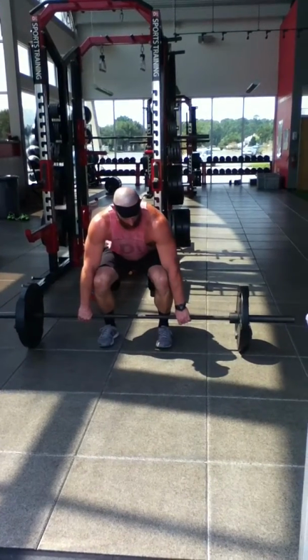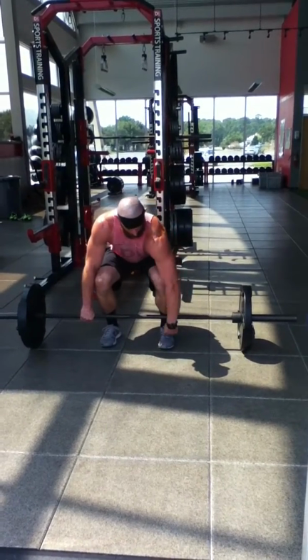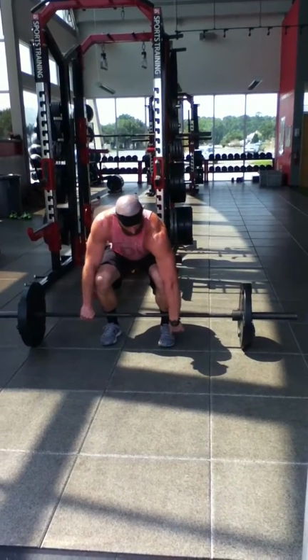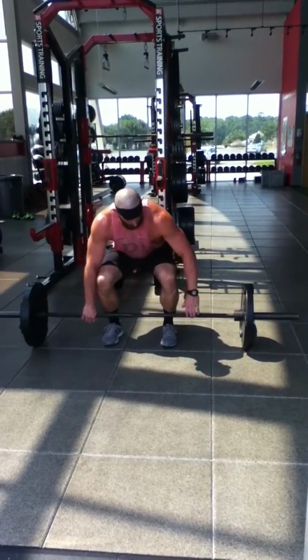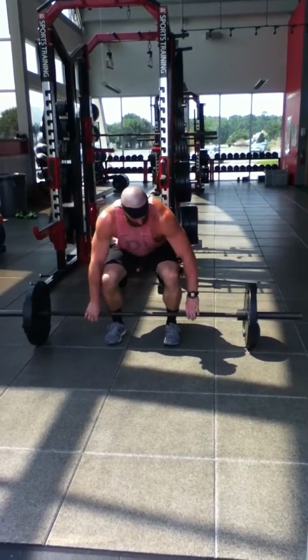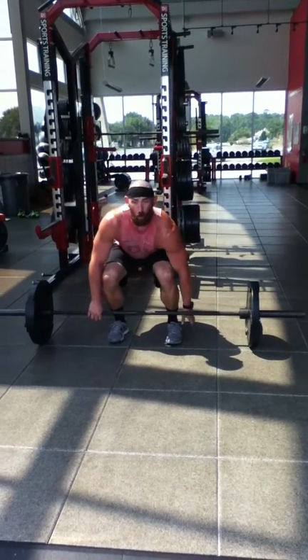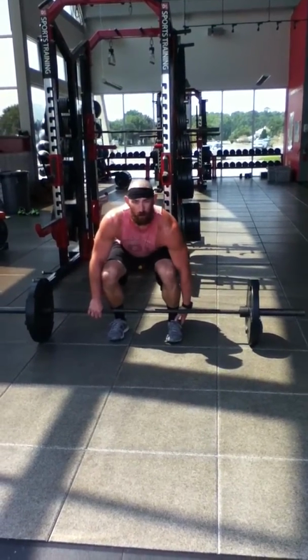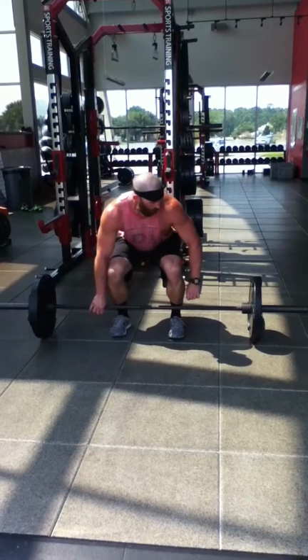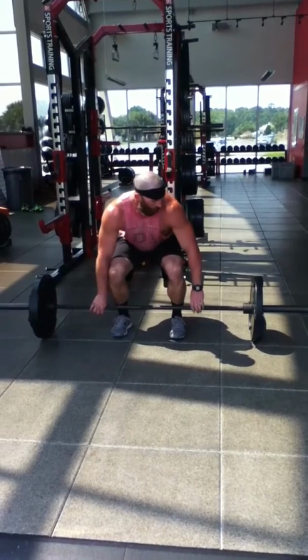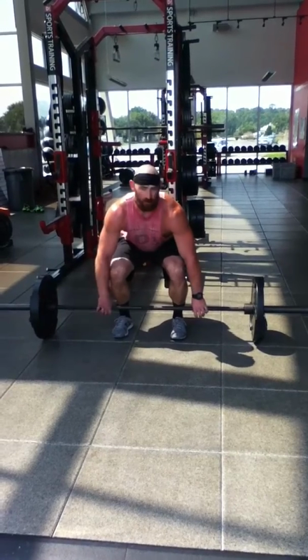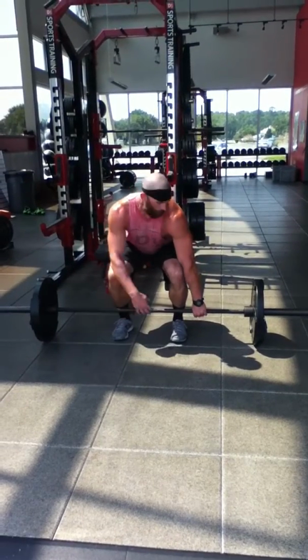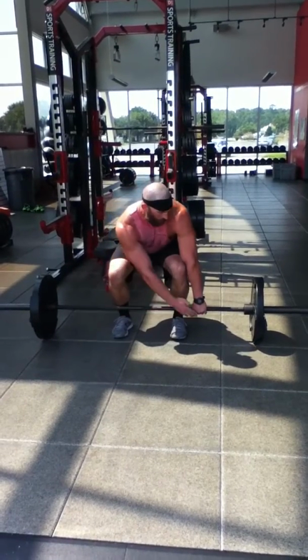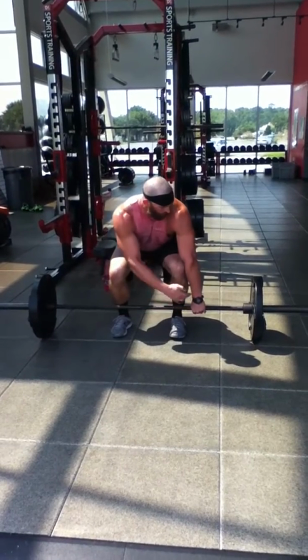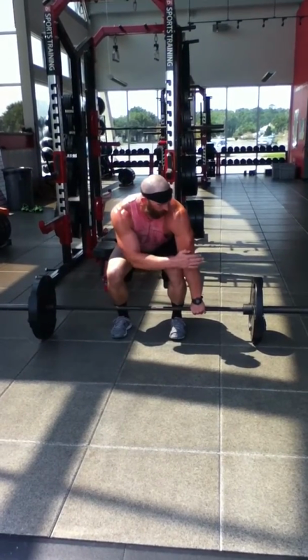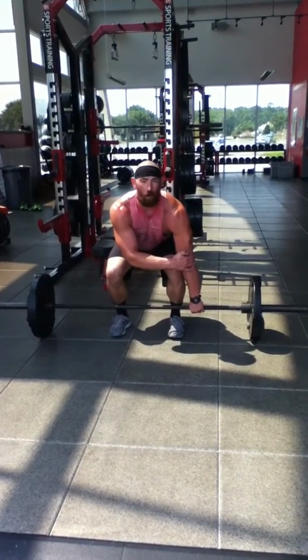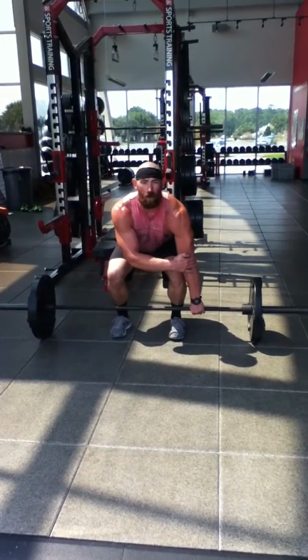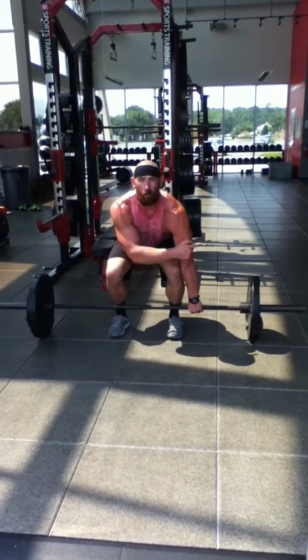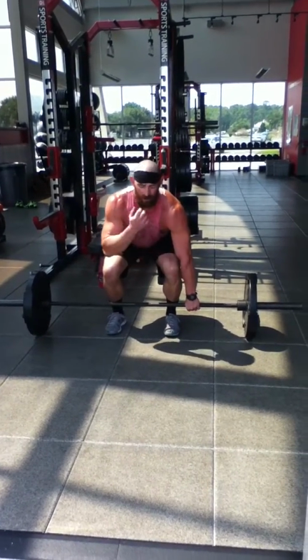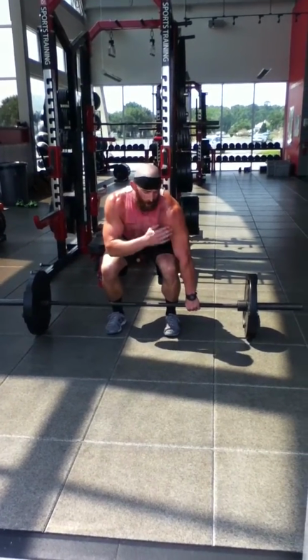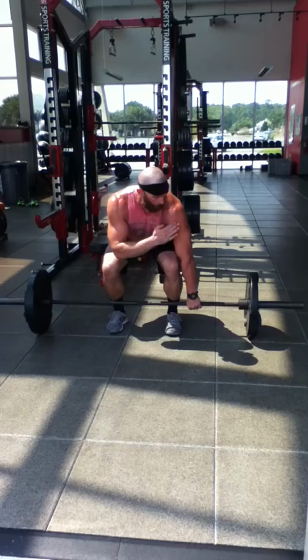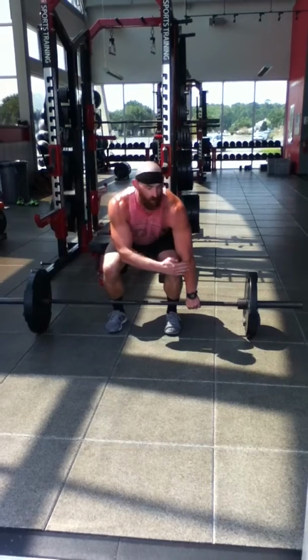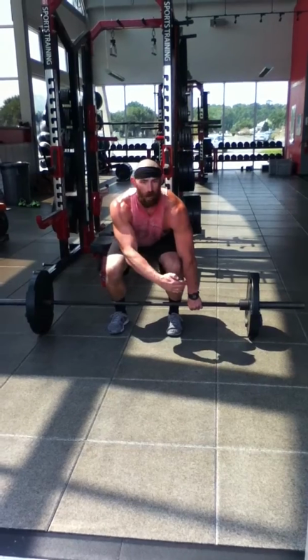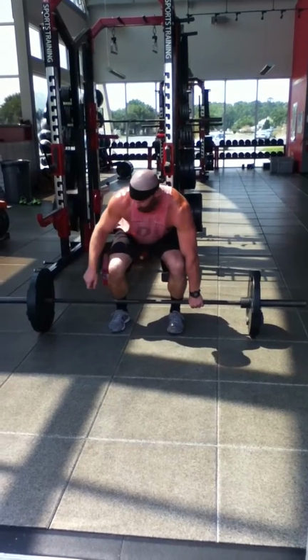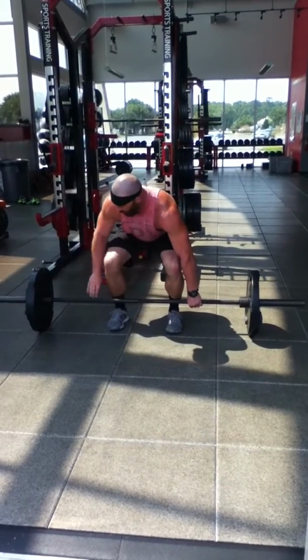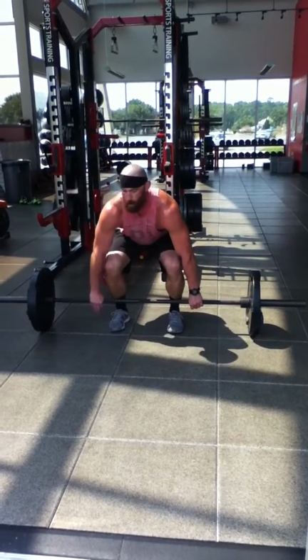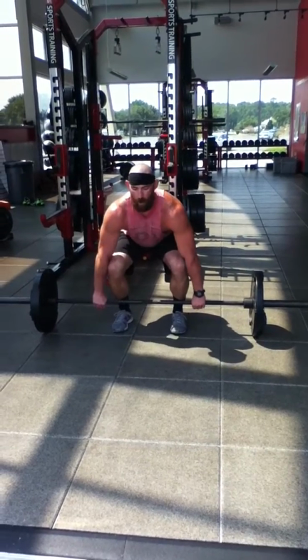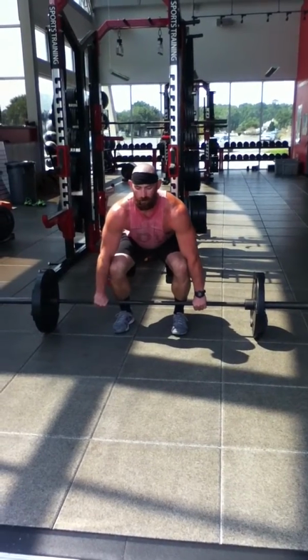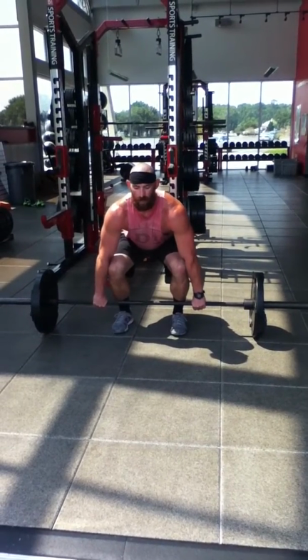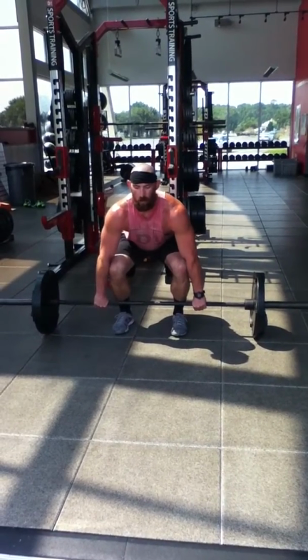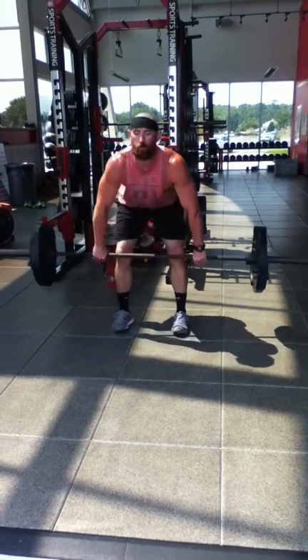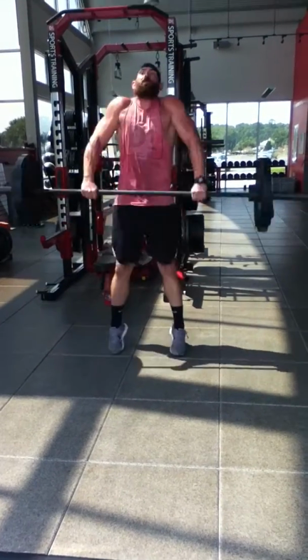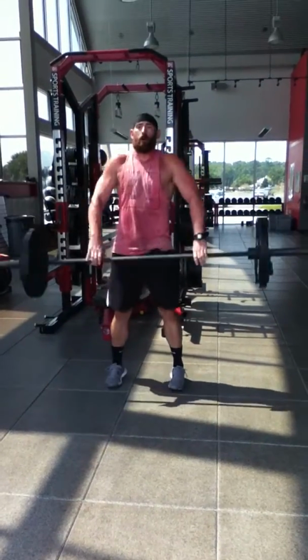So, bar over shoelace, weight in mid foot to heel, punch your knuckles at the ground, elbows locked out pointed out to the side, shoulders over the top or slightly out in front, extending the legs, jump, shrug.